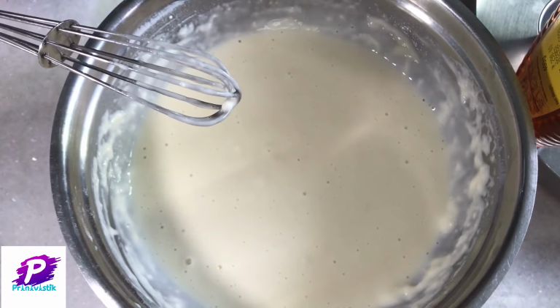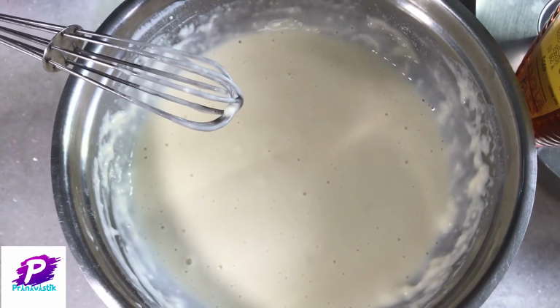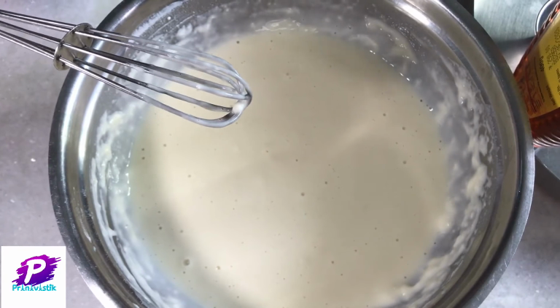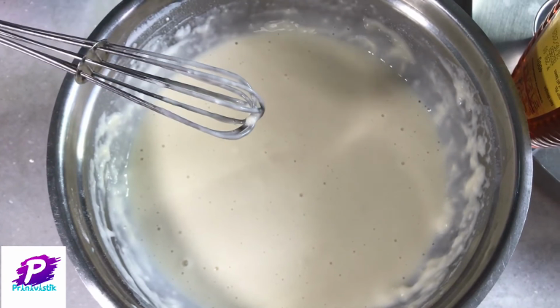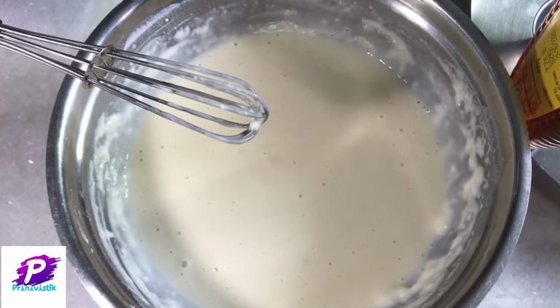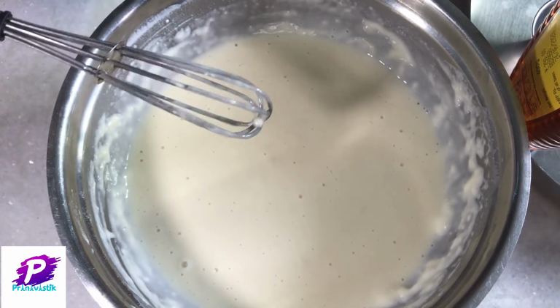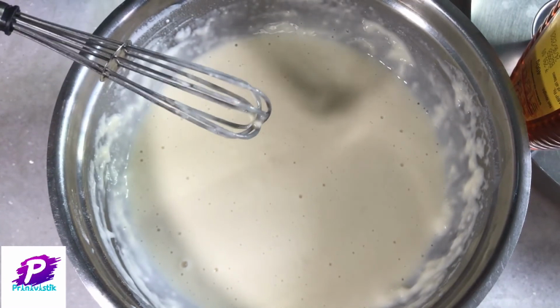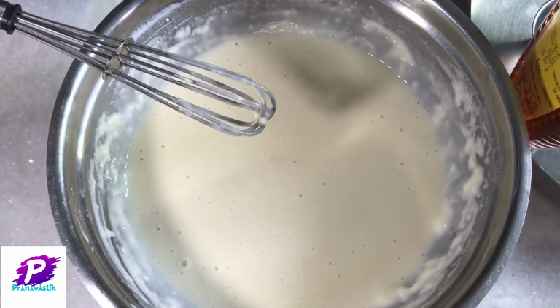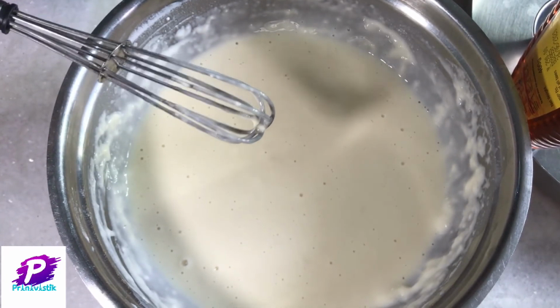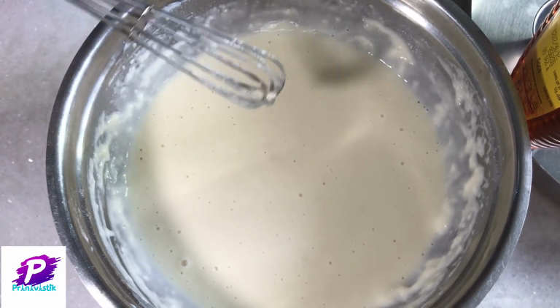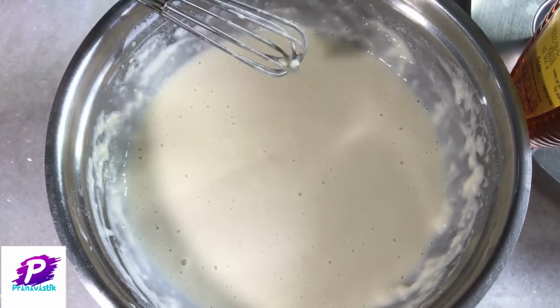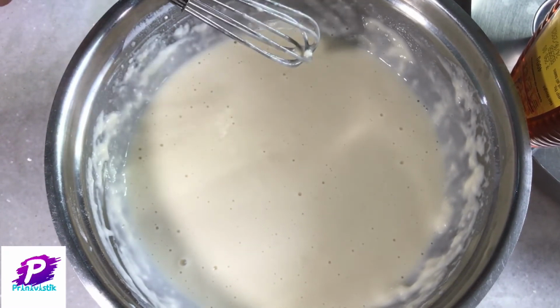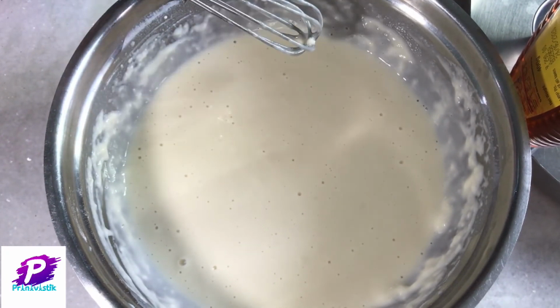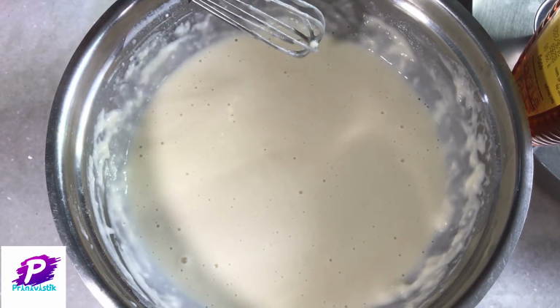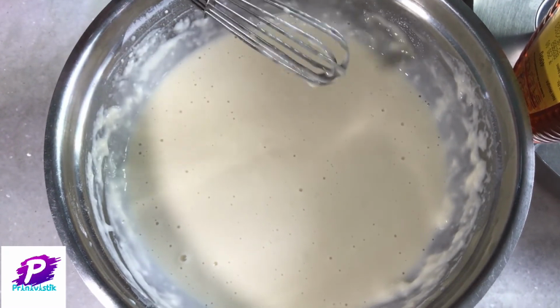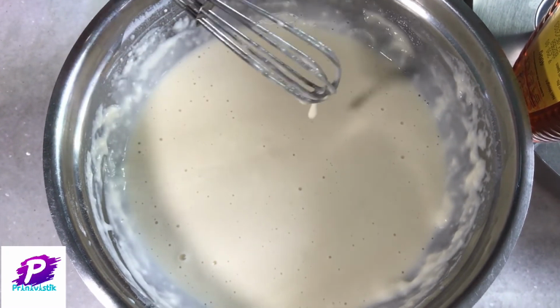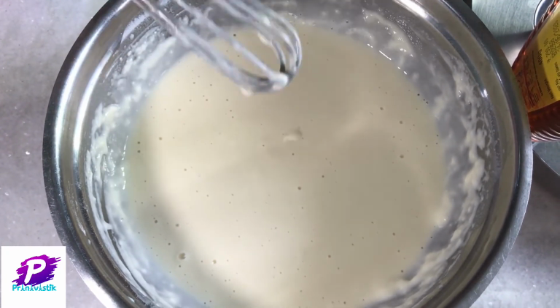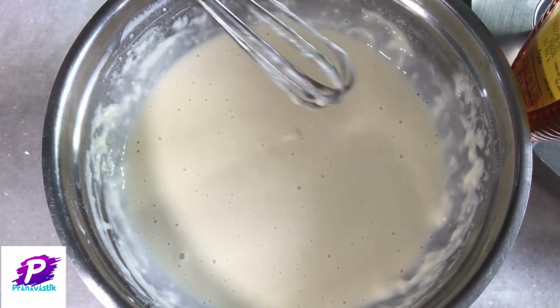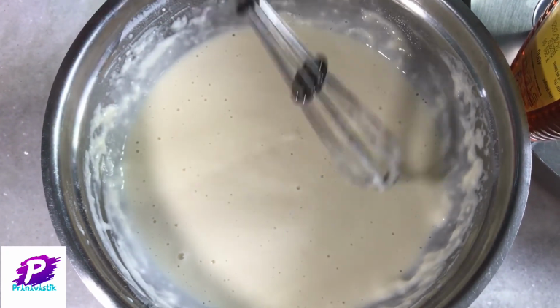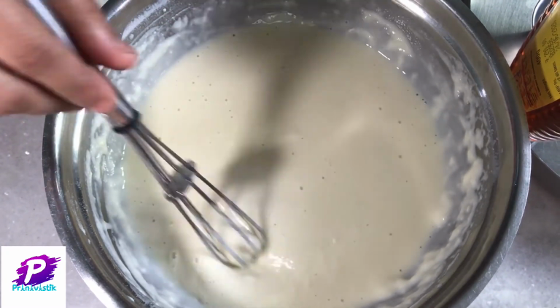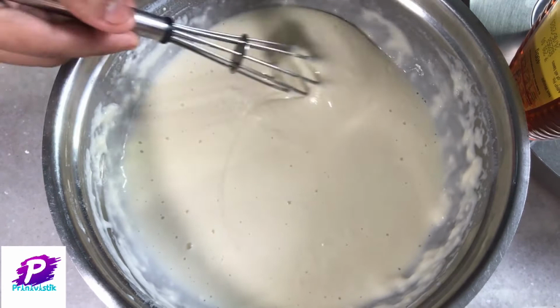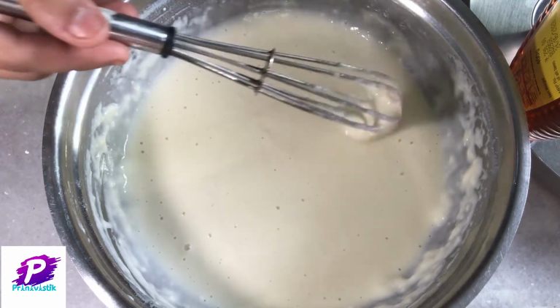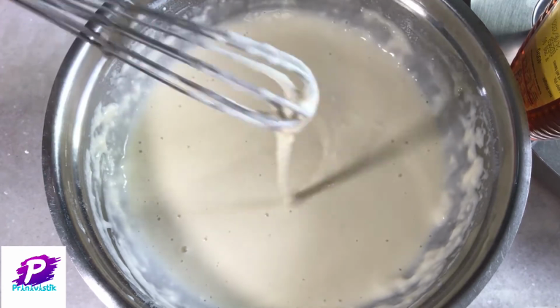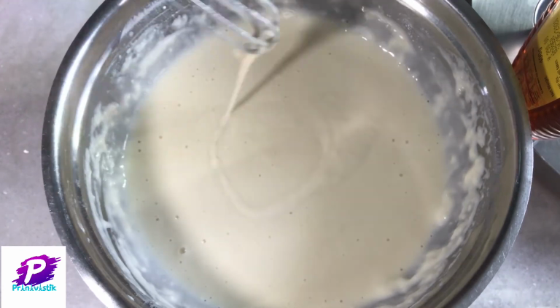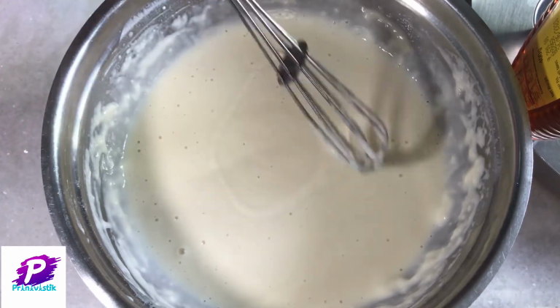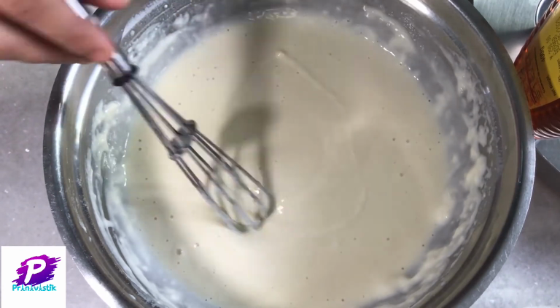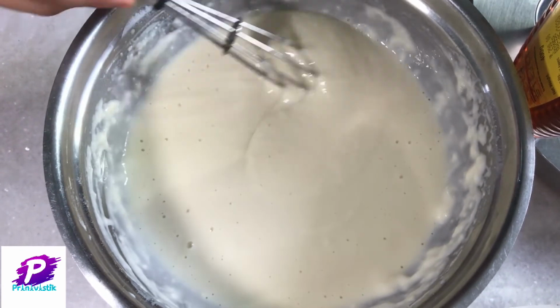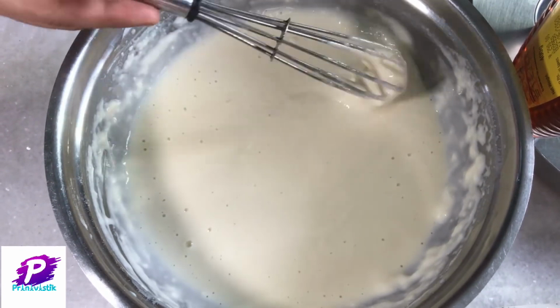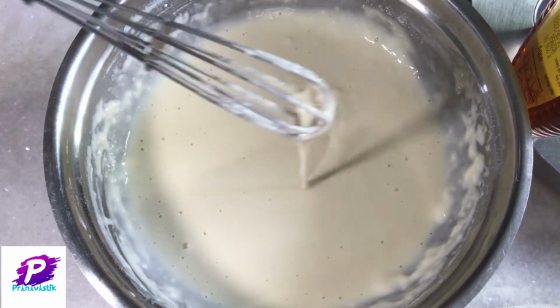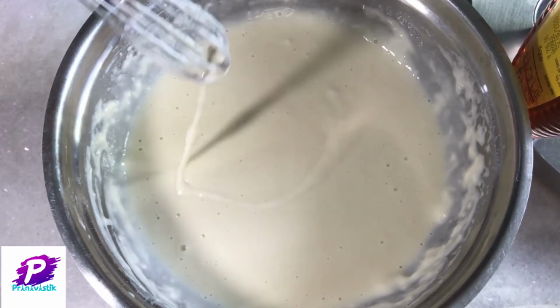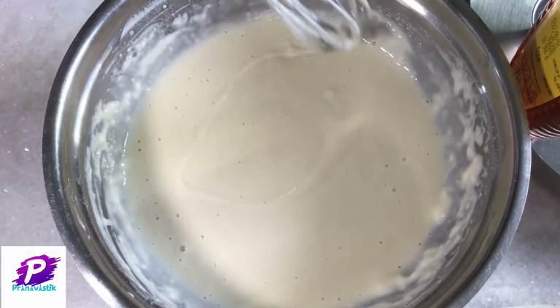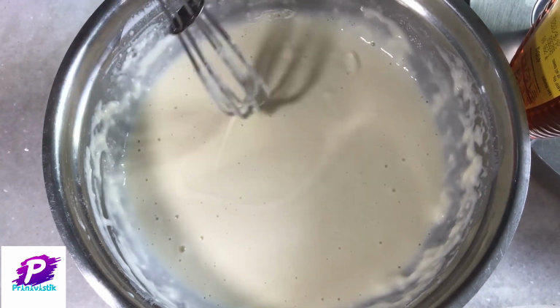You can see that our pancake mixture is ready. It is in the form of dosa batter.